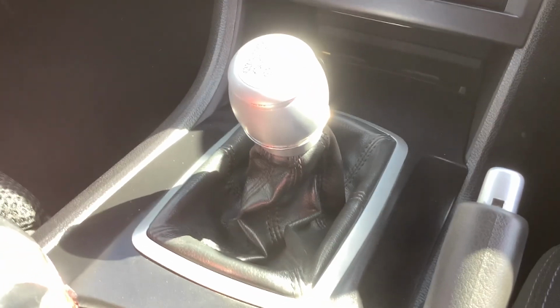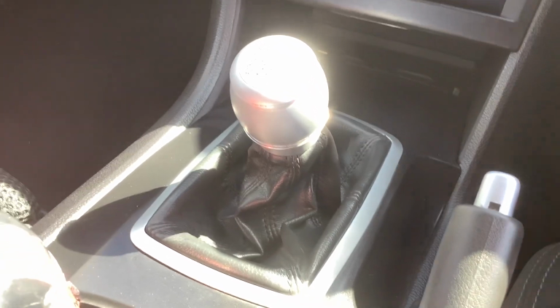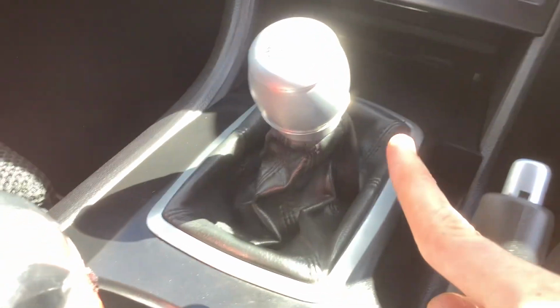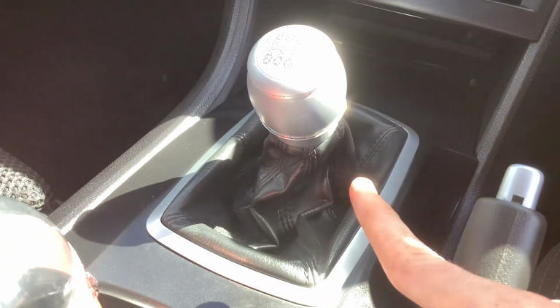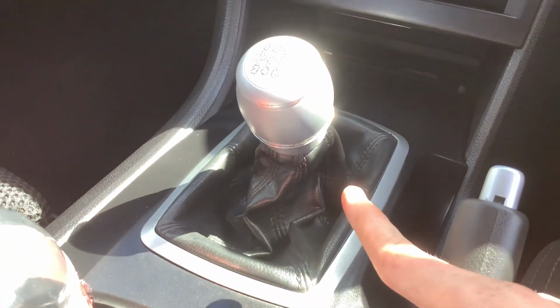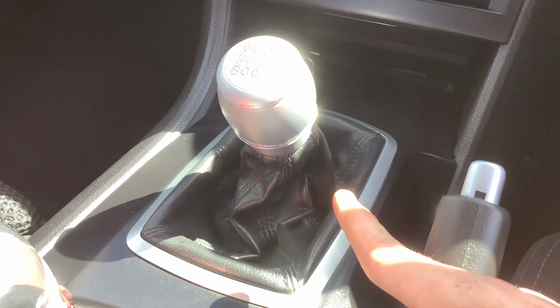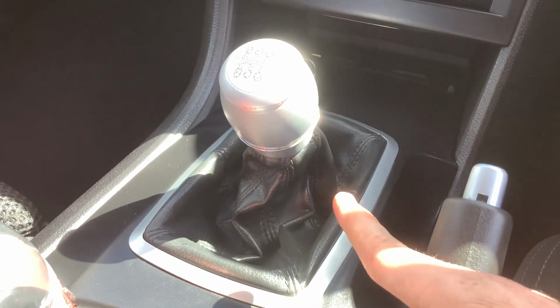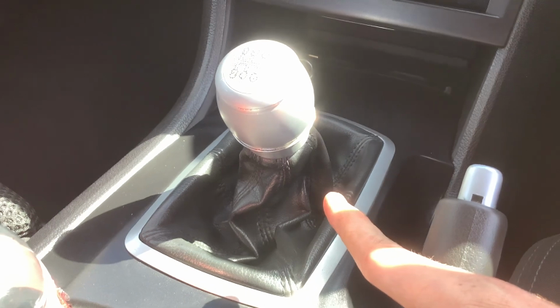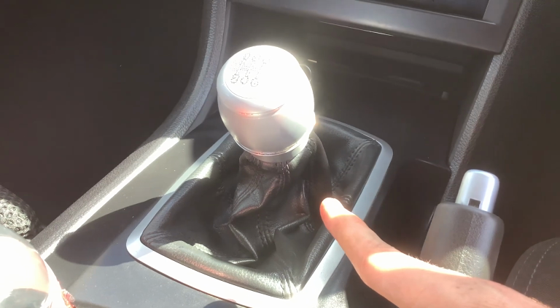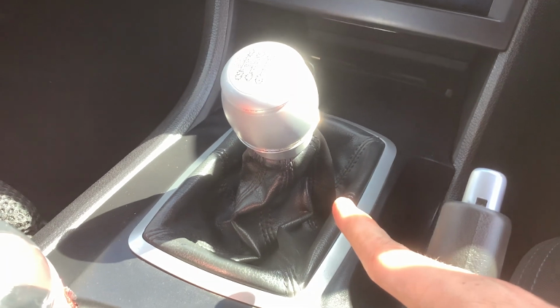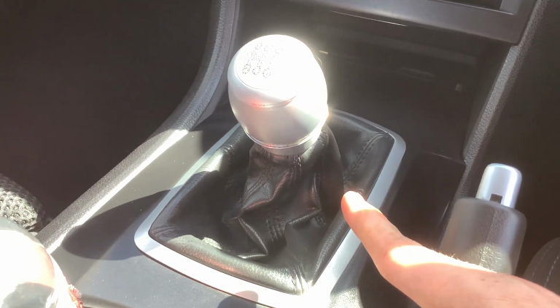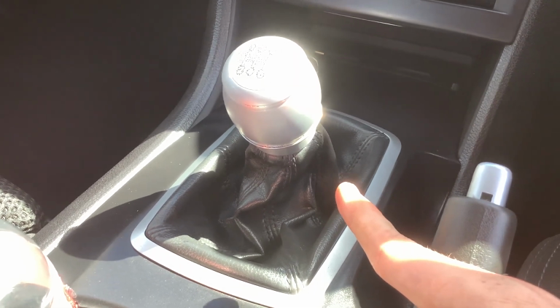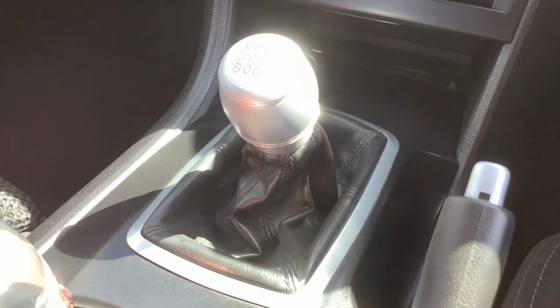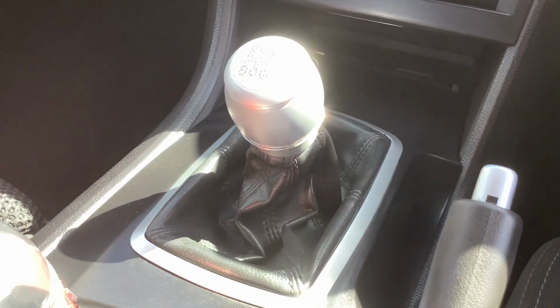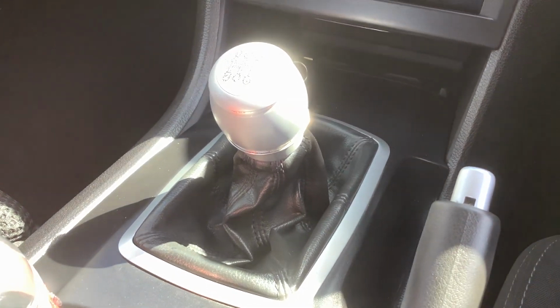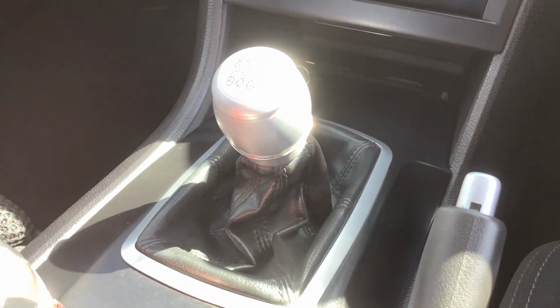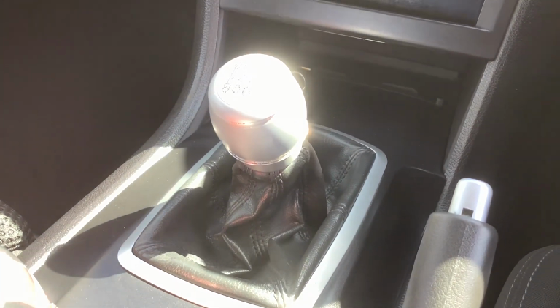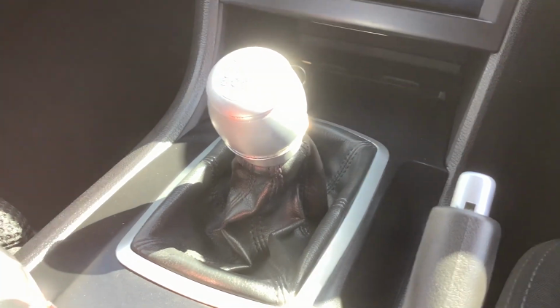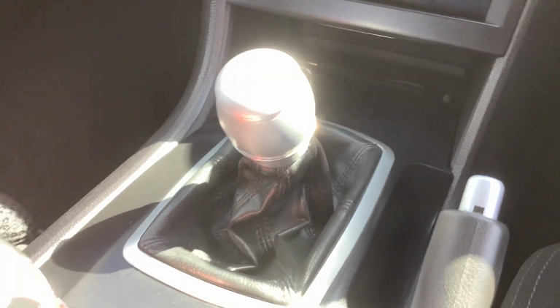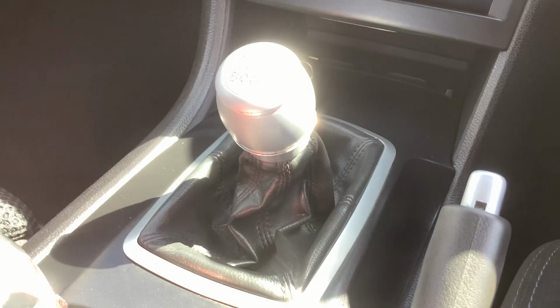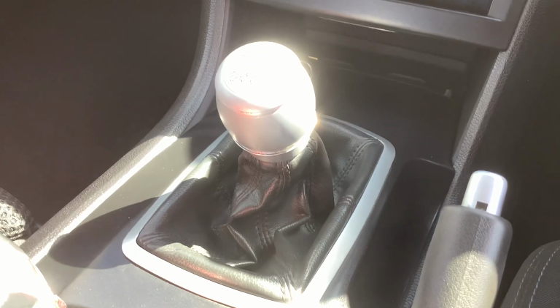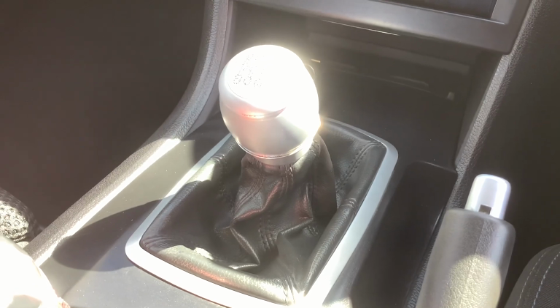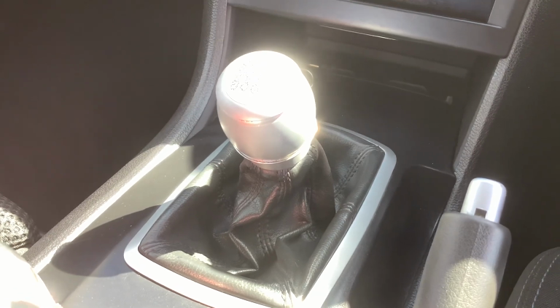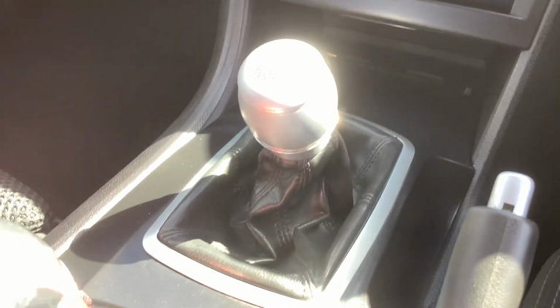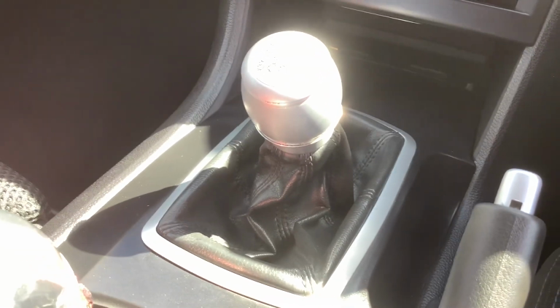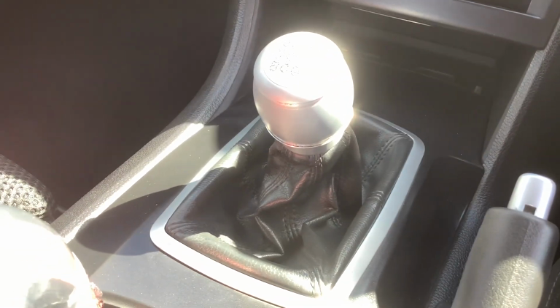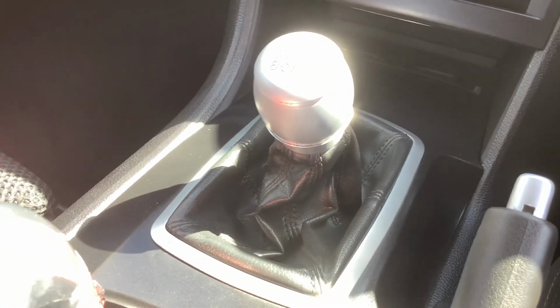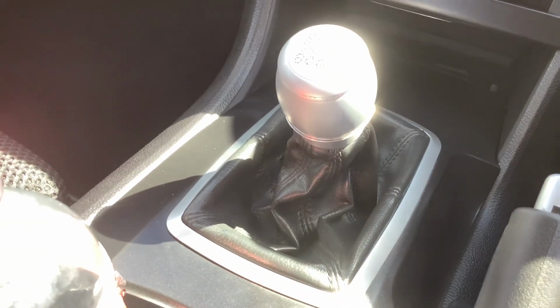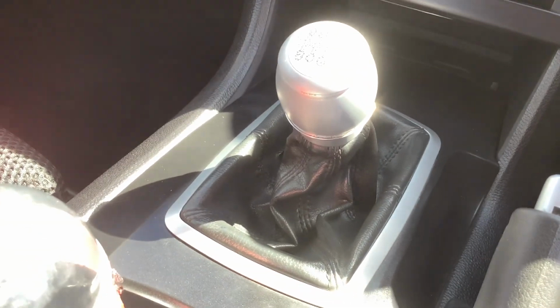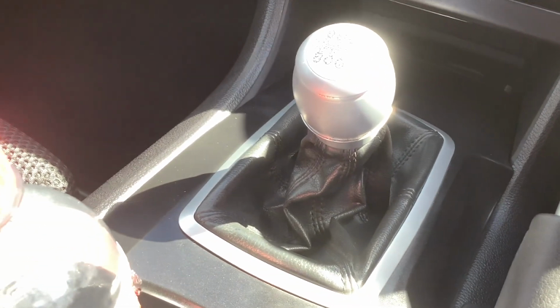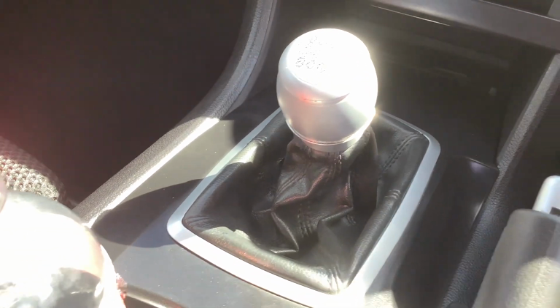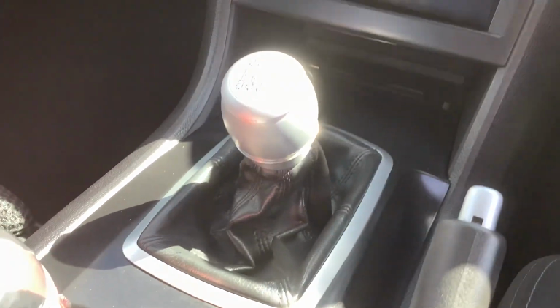Guys, this is a six speed manual transmission. I'm going to show you a bit about the manual transmission. So you need to put your foot on the brake and your foot on the clutch.